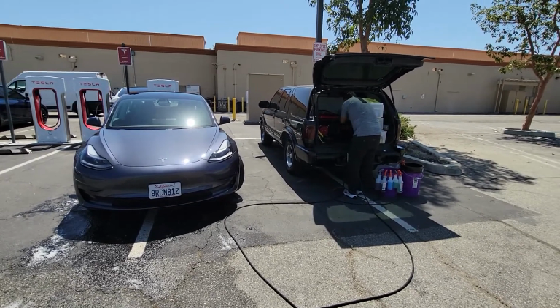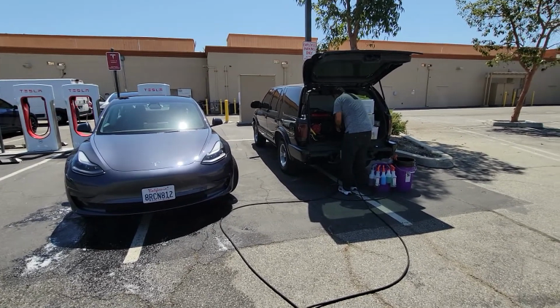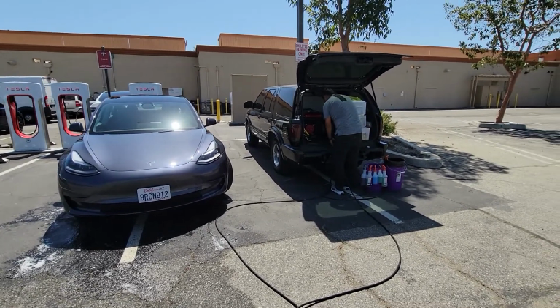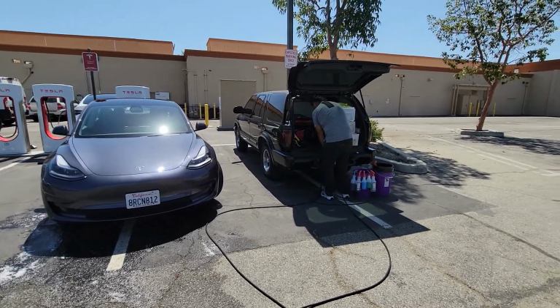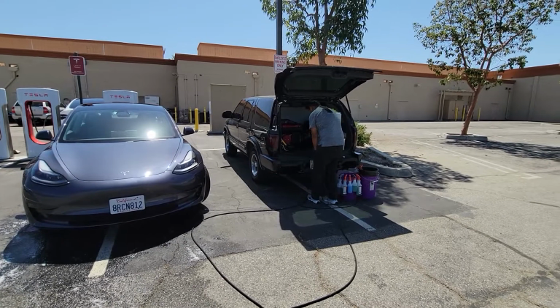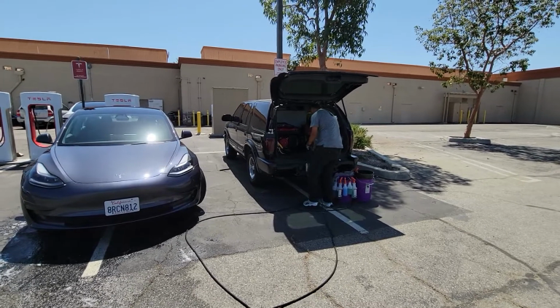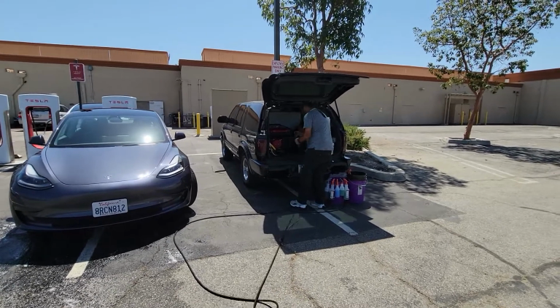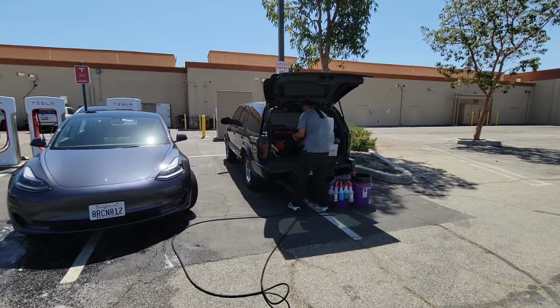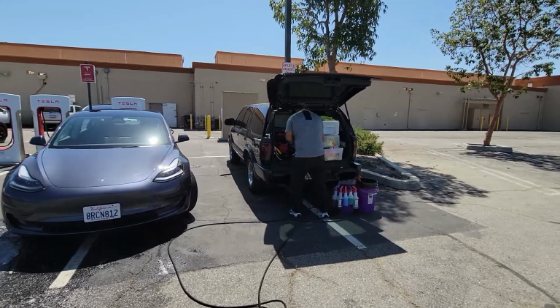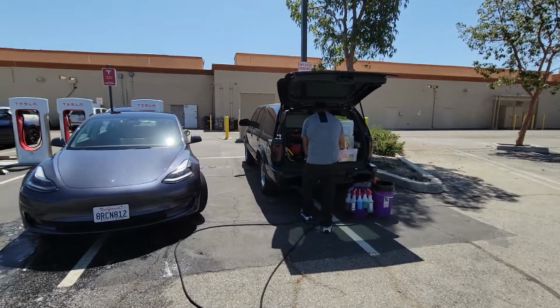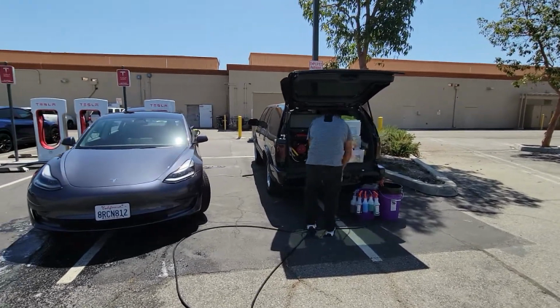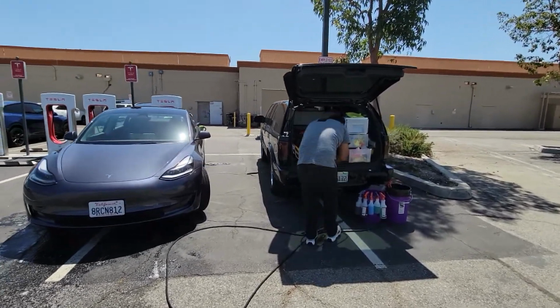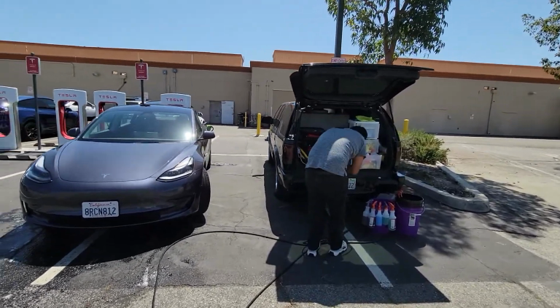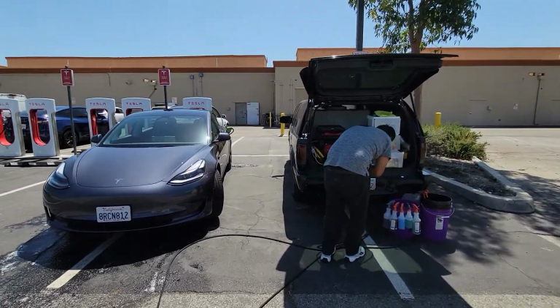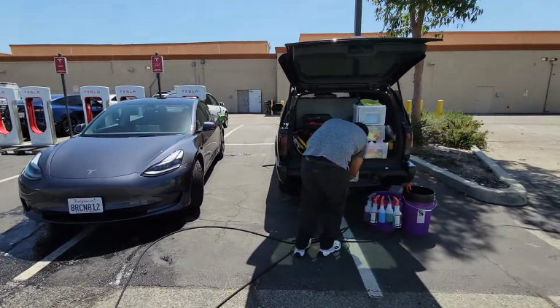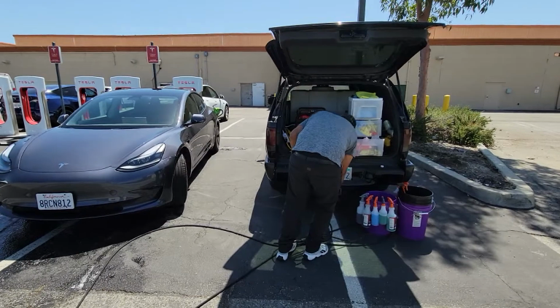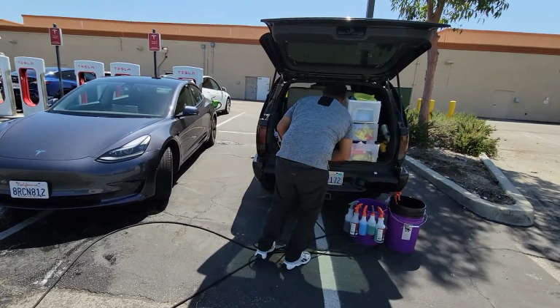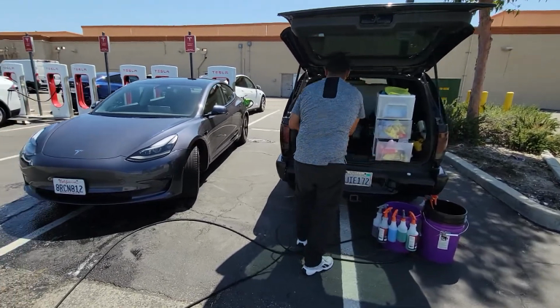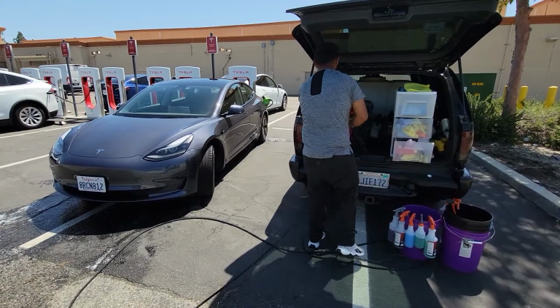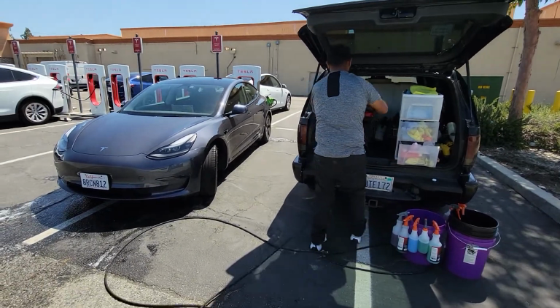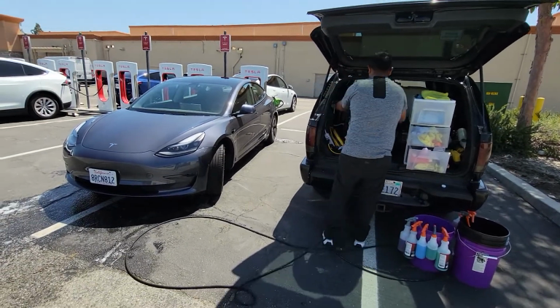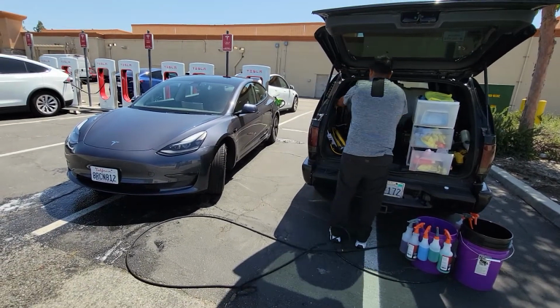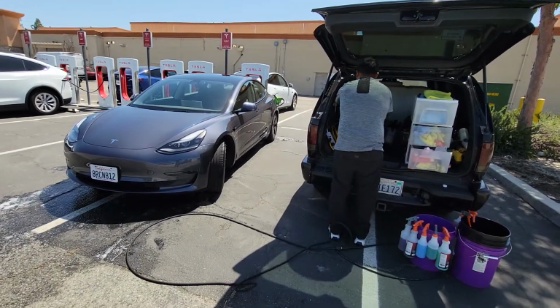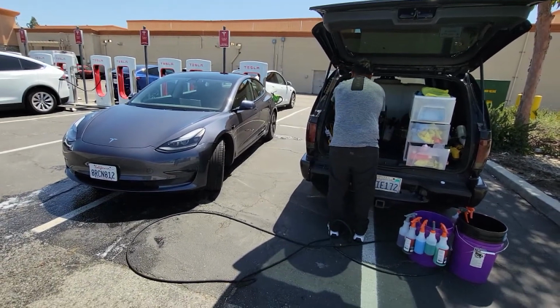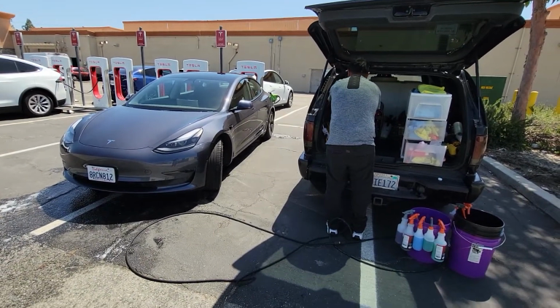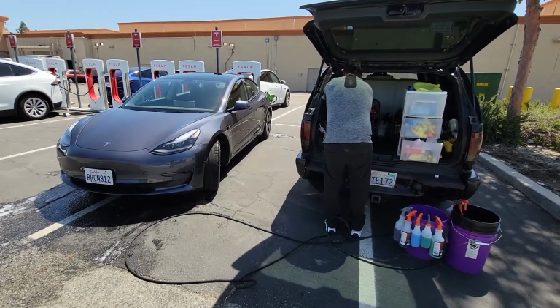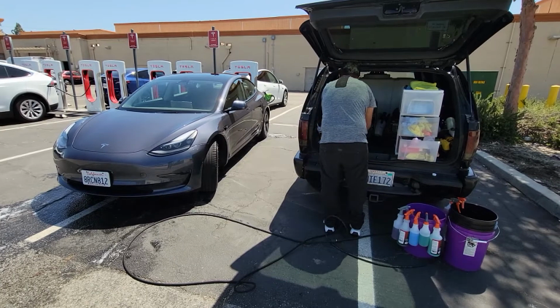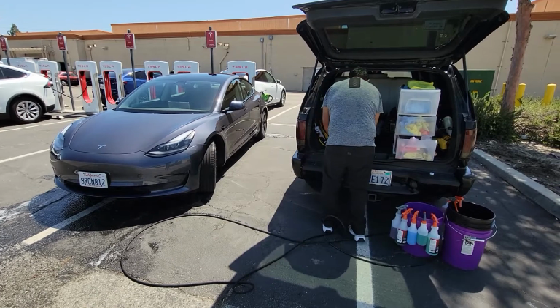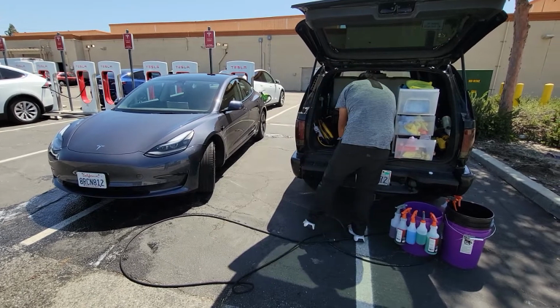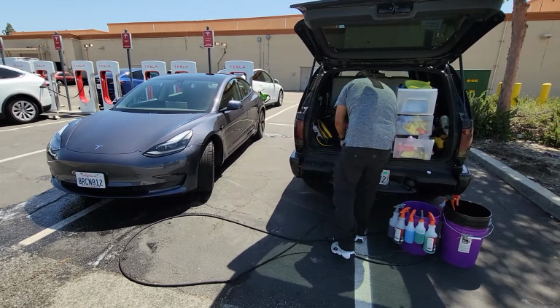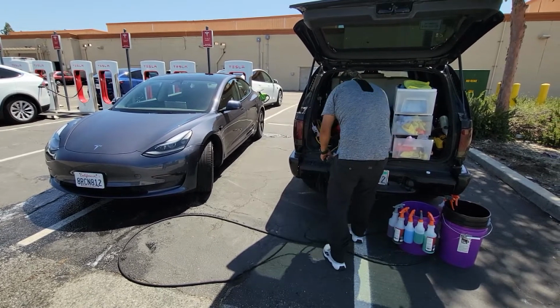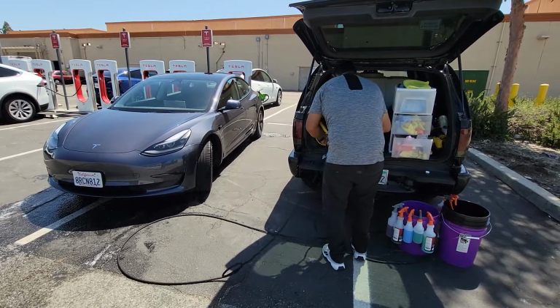This video is about what a professional detail looks like. He pulled up, wrapped it up in less than an hour, and I walk away with a clean car and a fully charged car.